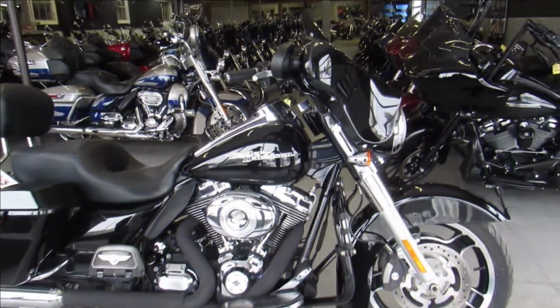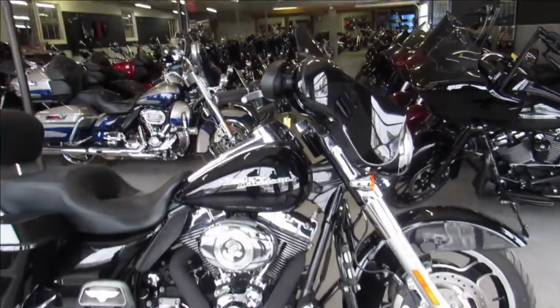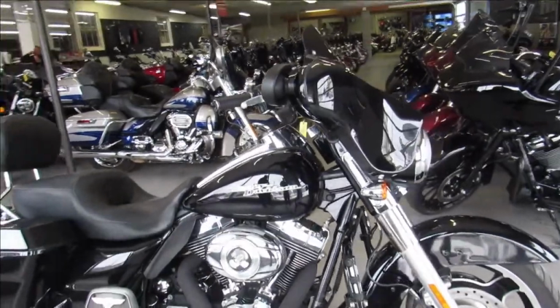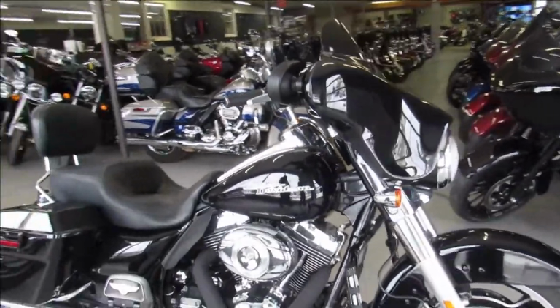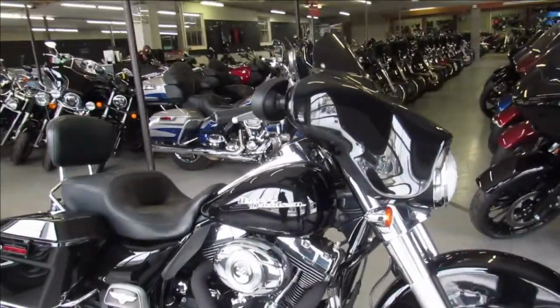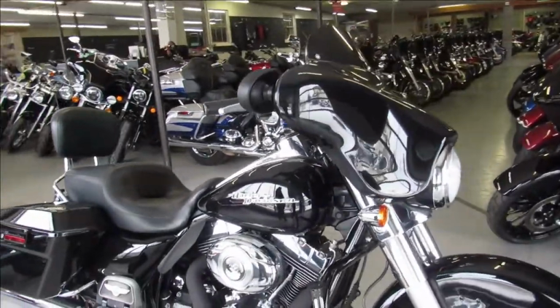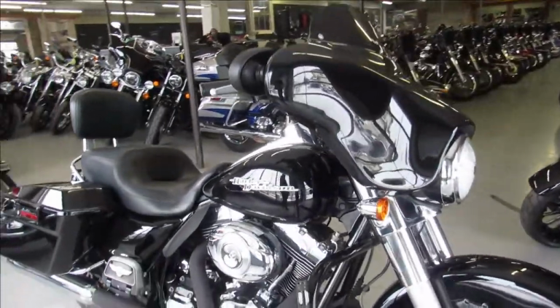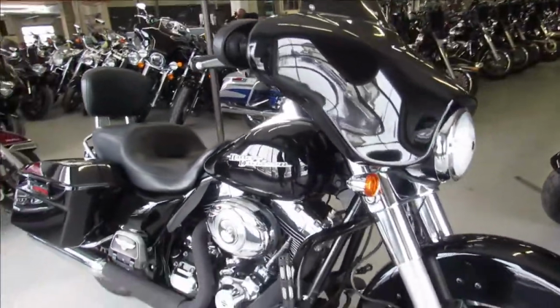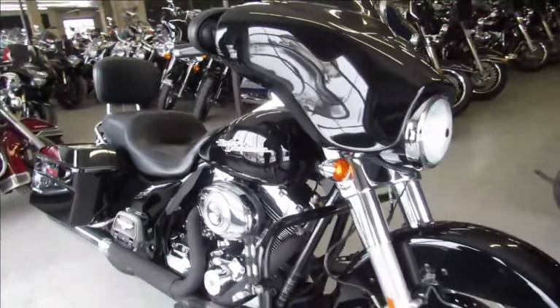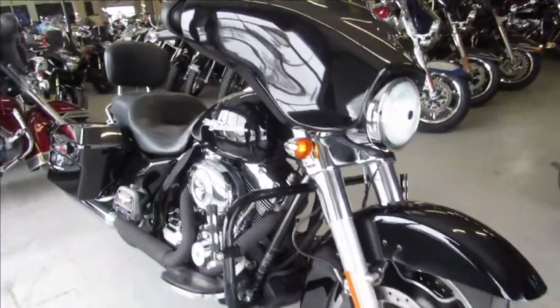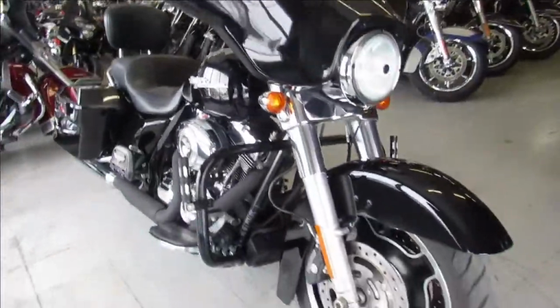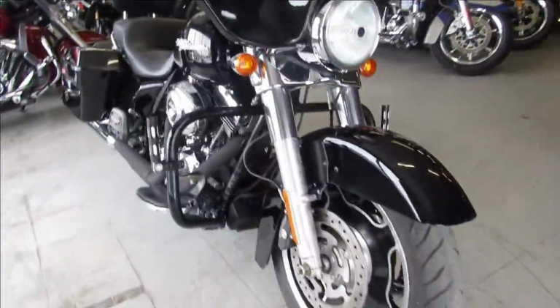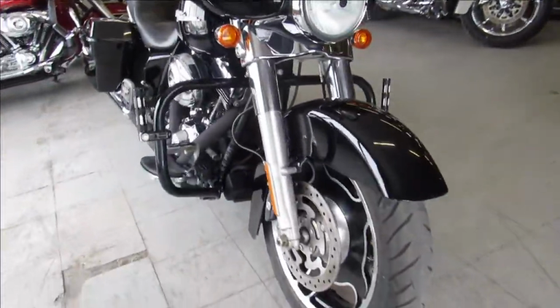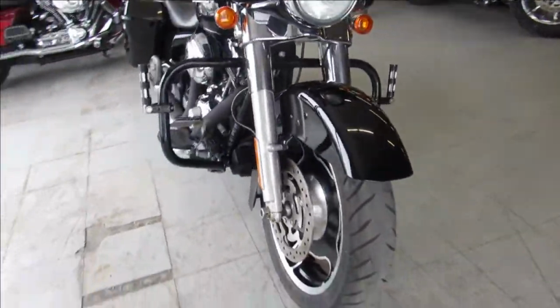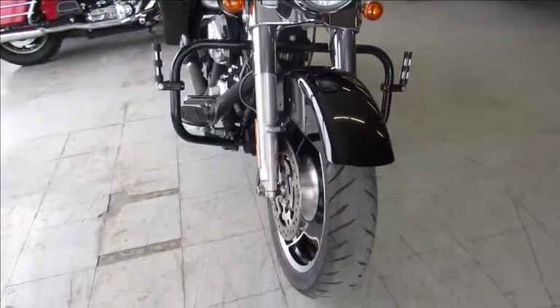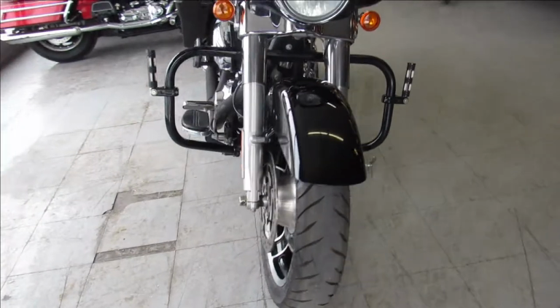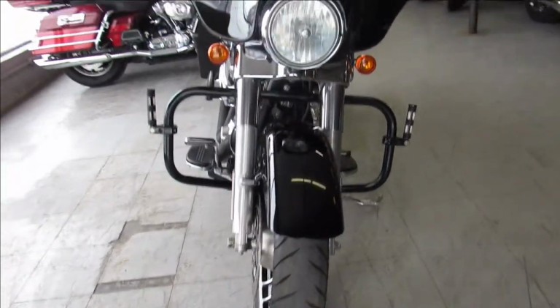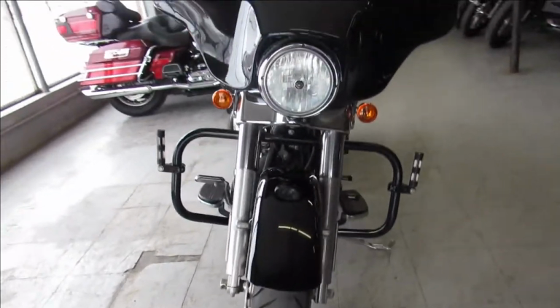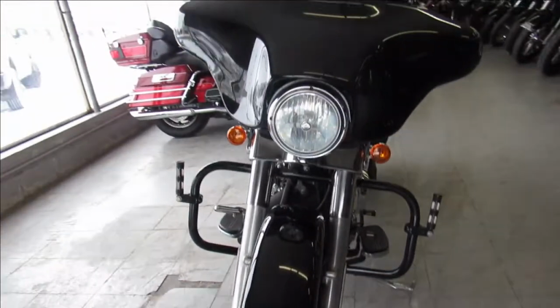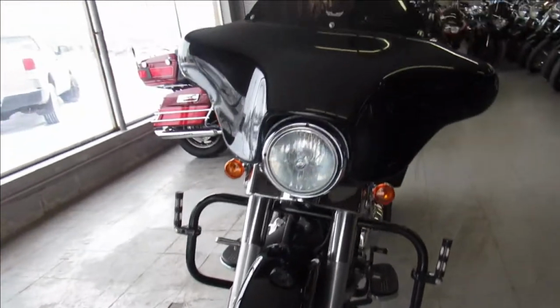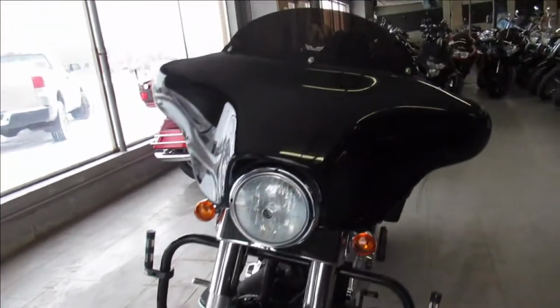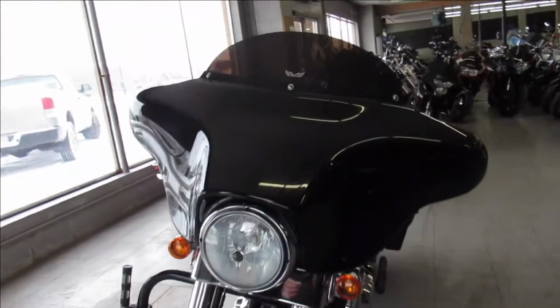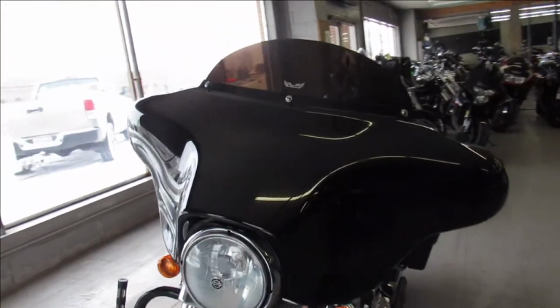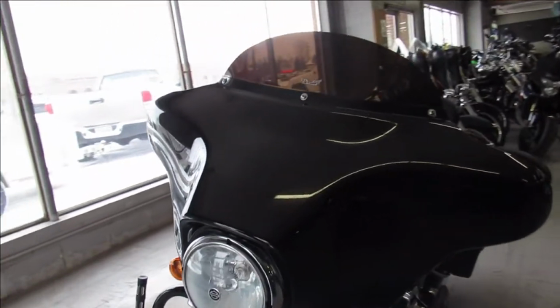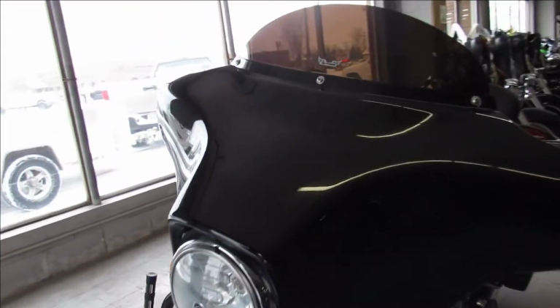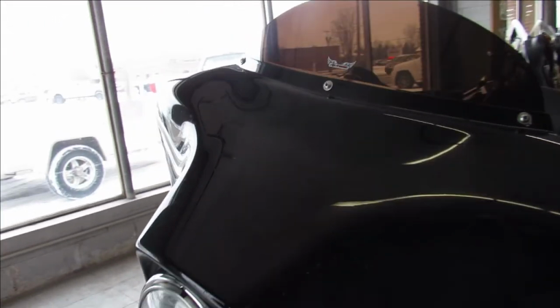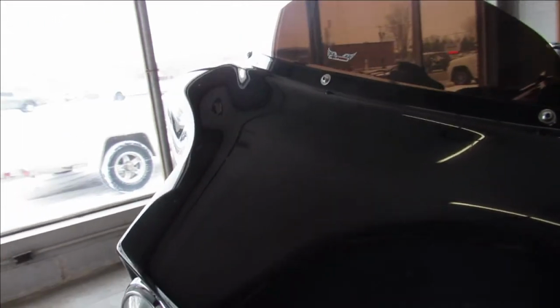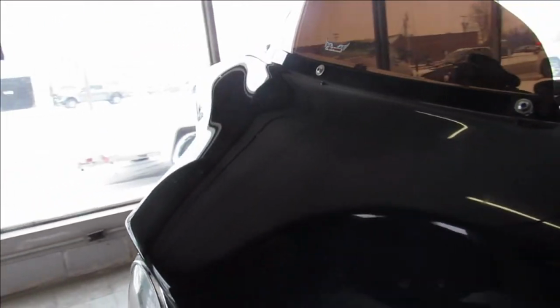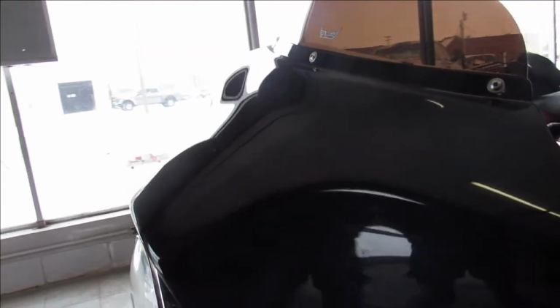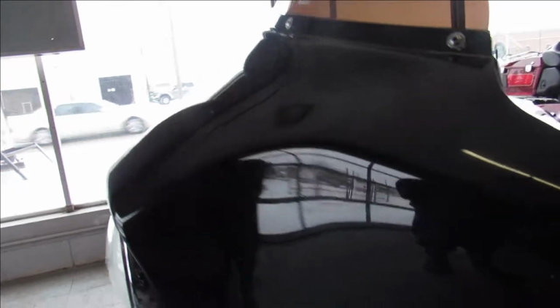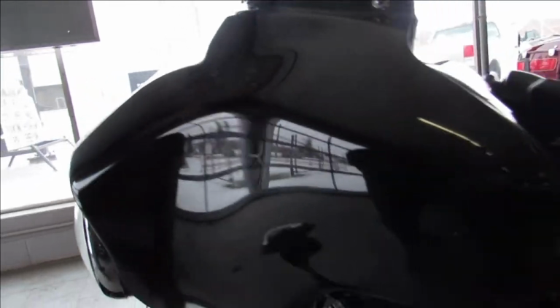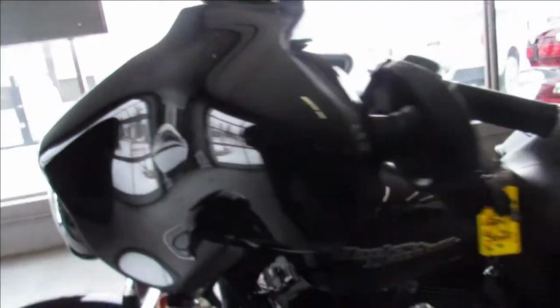Hey guys, ApprovalPowerSports.com here doing some videos on the used Harleys we just got in. Got another Street Glide hitting the floor — this one is a 2012, comes in the Vivid Gloss Black paint, sharp clean Street Glide.